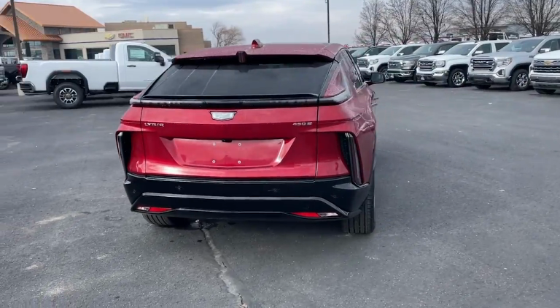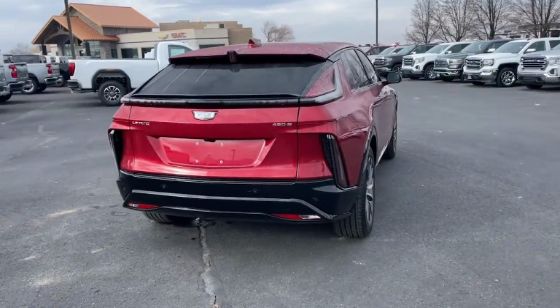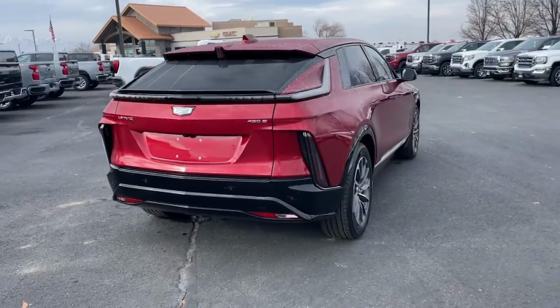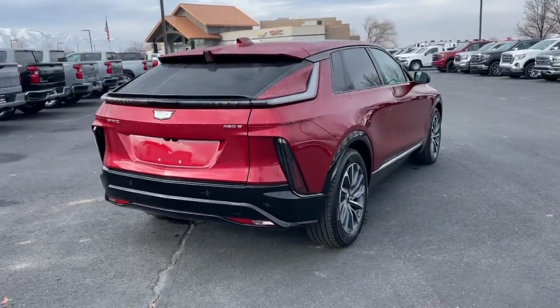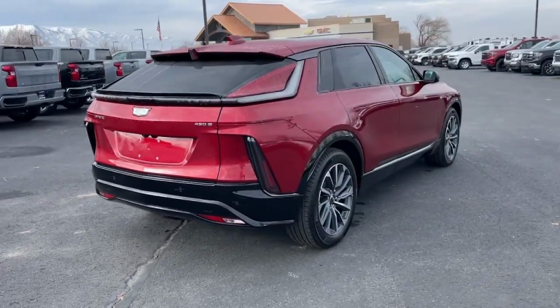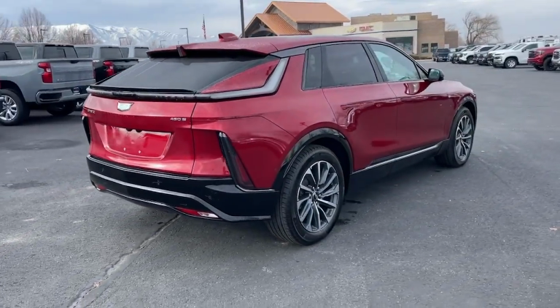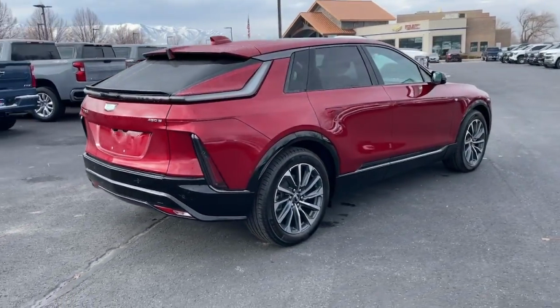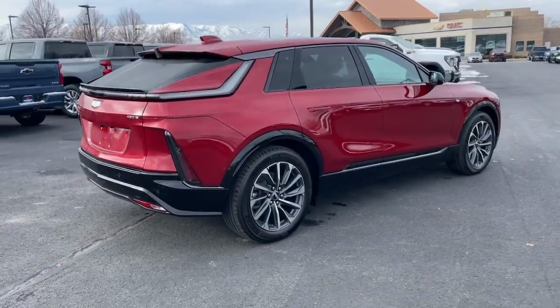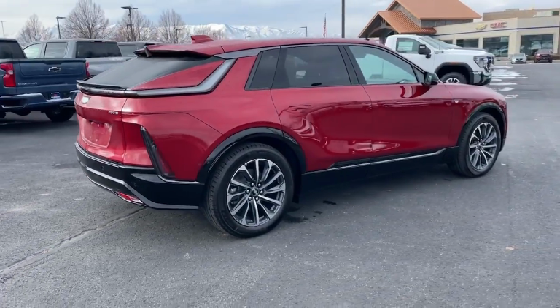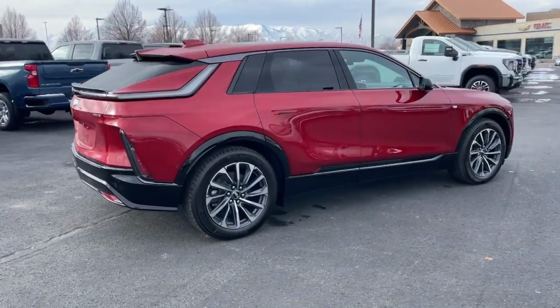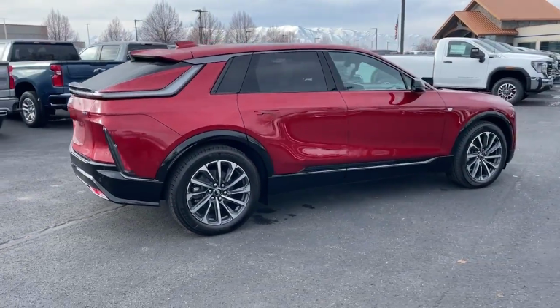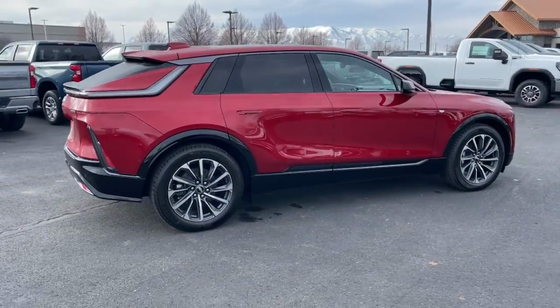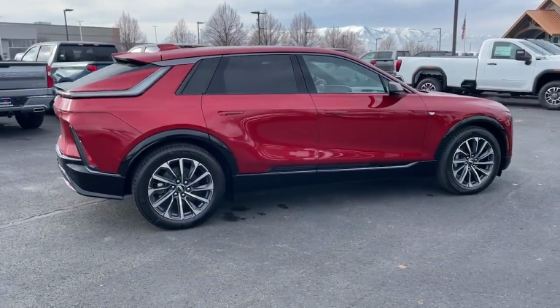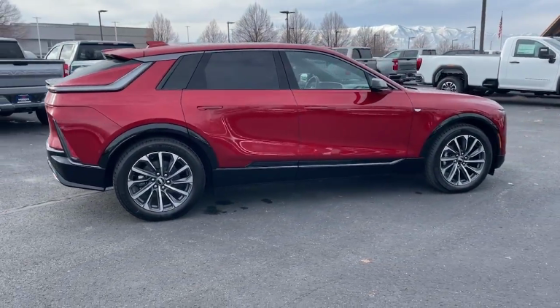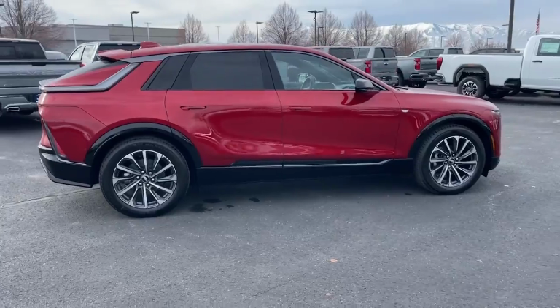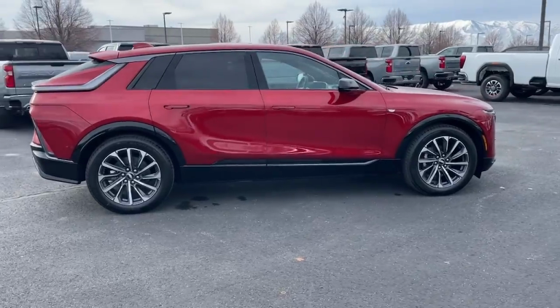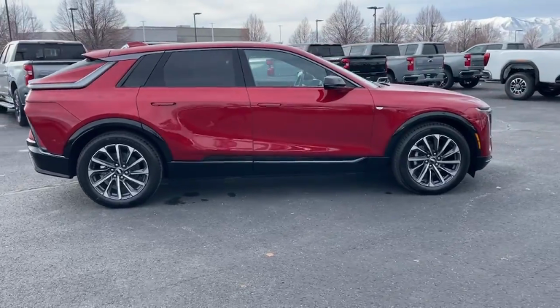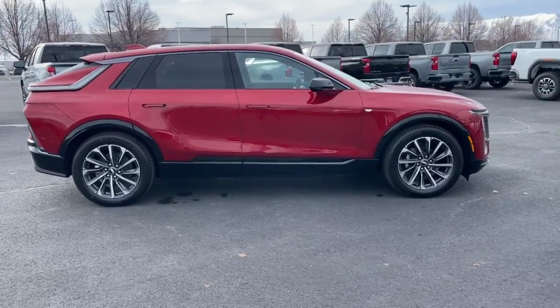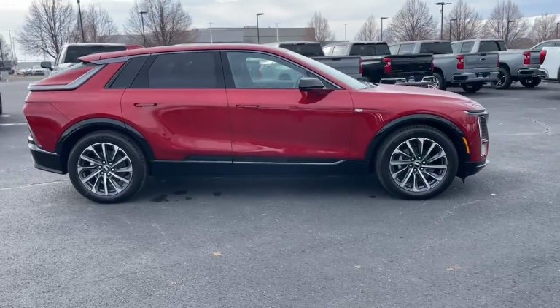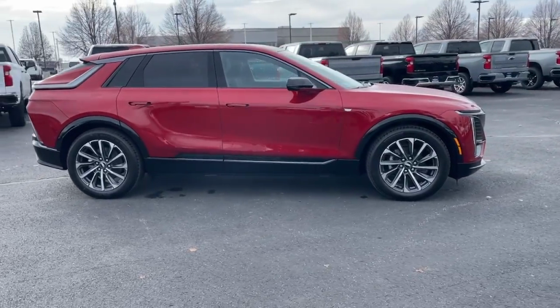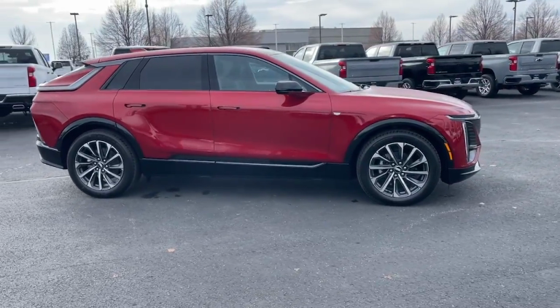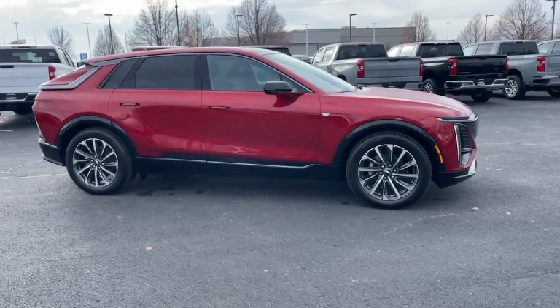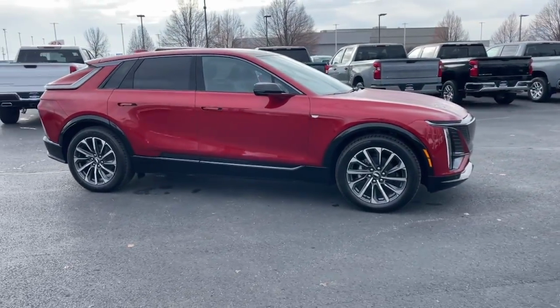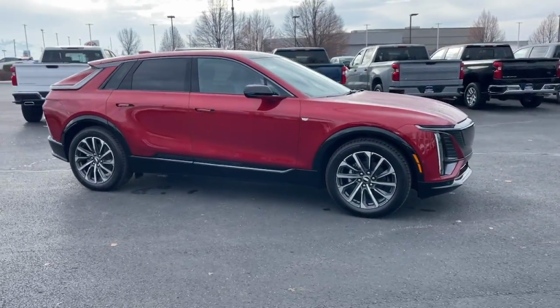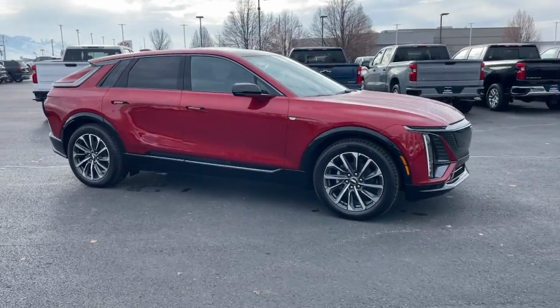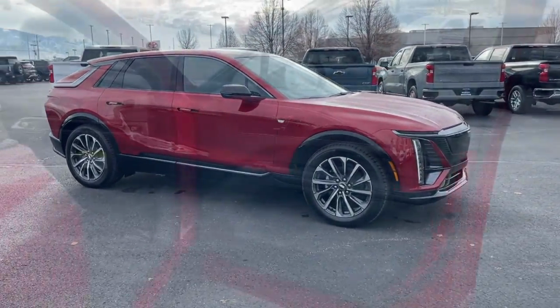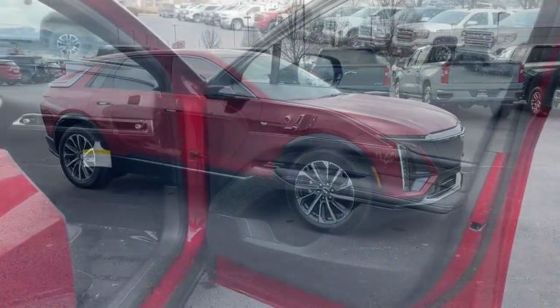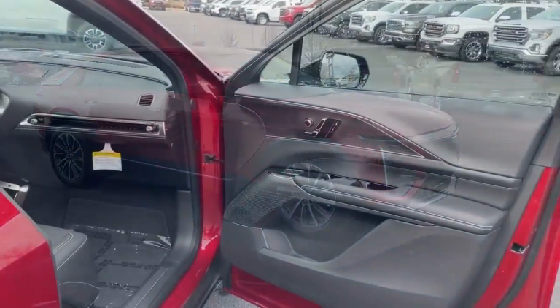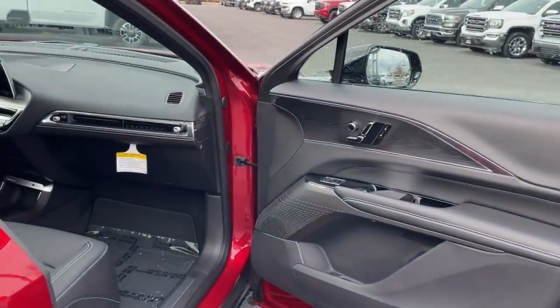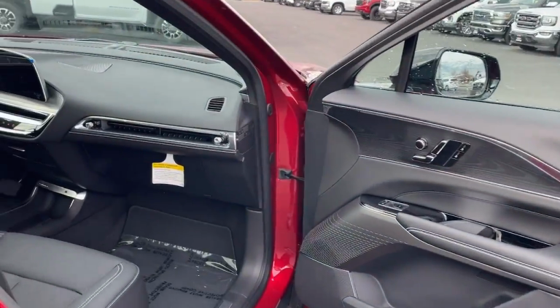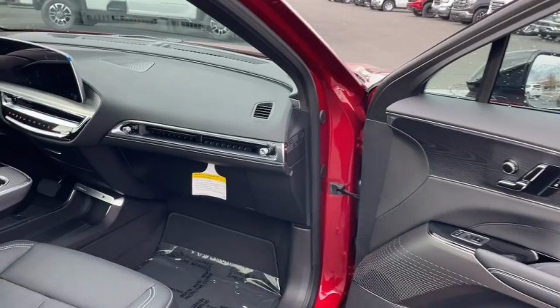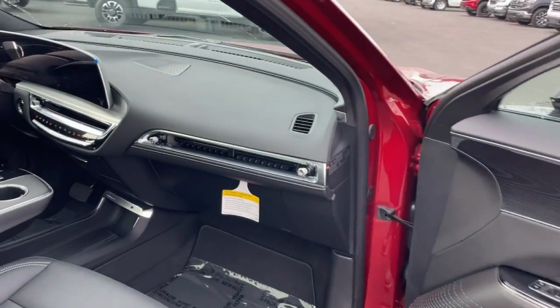You'll love its serenely quiet cabin, fast charging capability, impressive range, dazzling interior tech, standard driver assist features, and solid, stable feel.